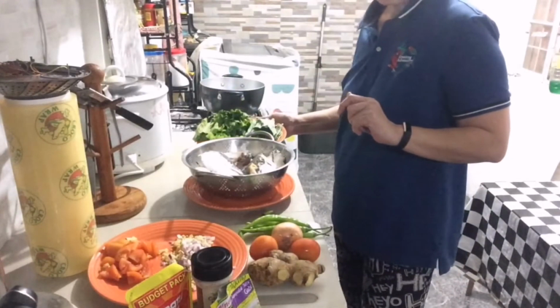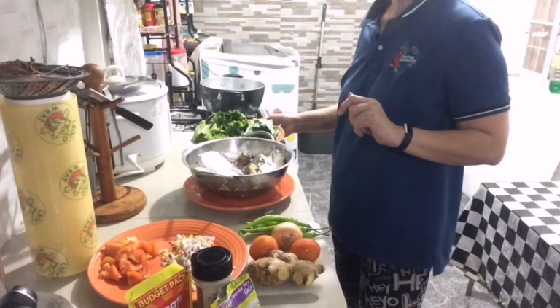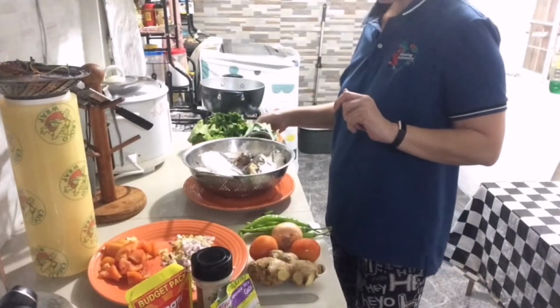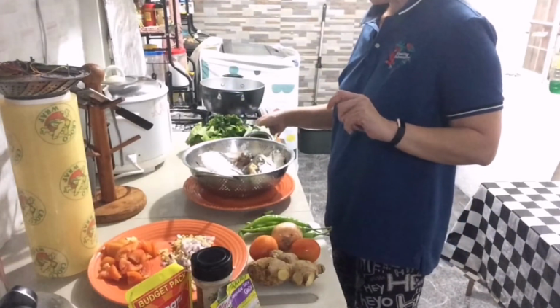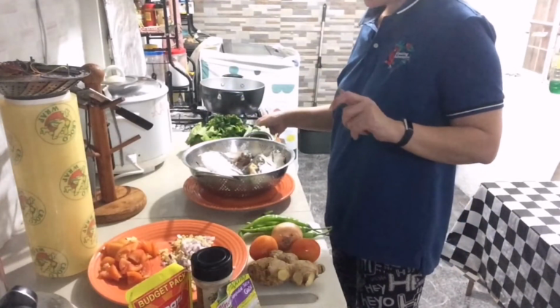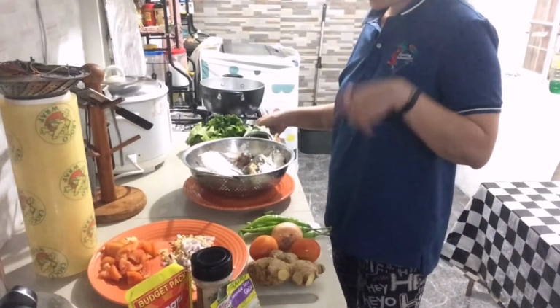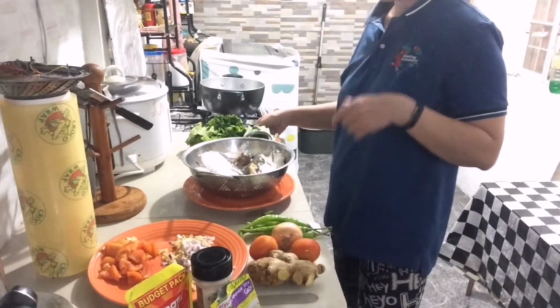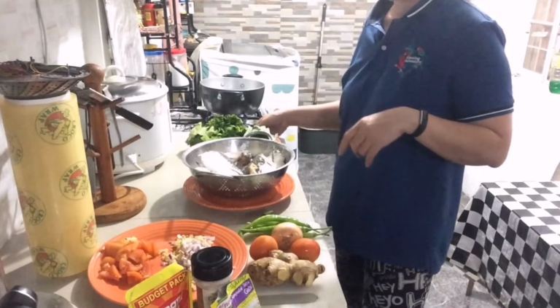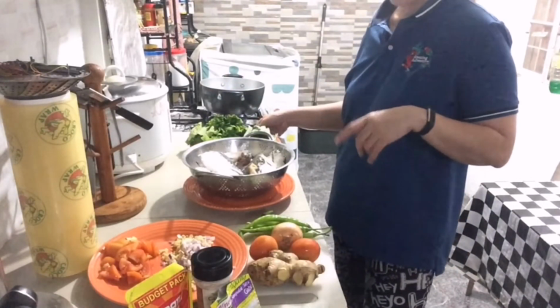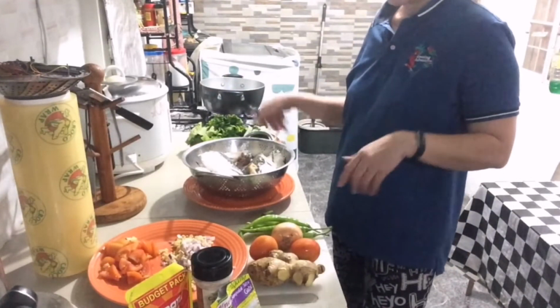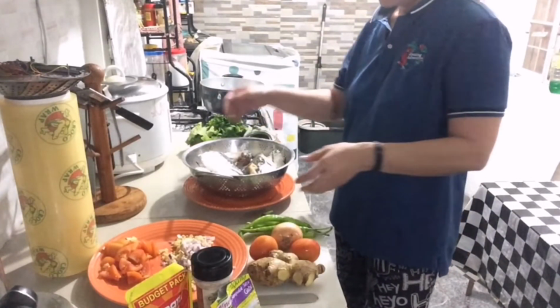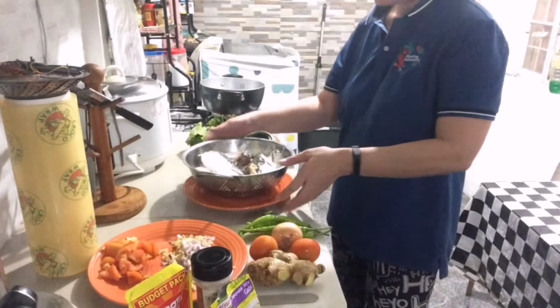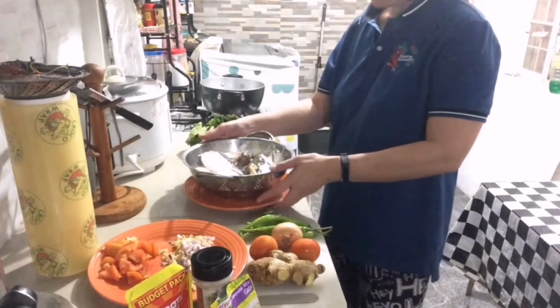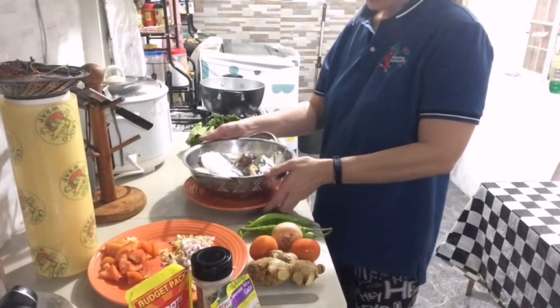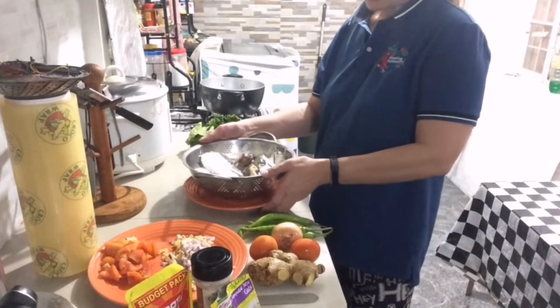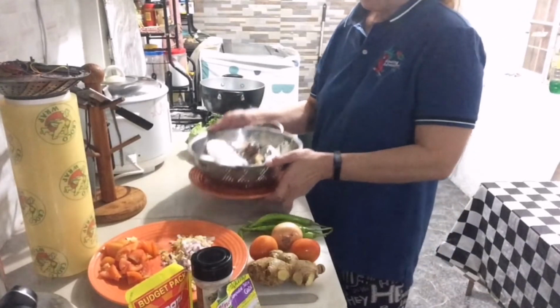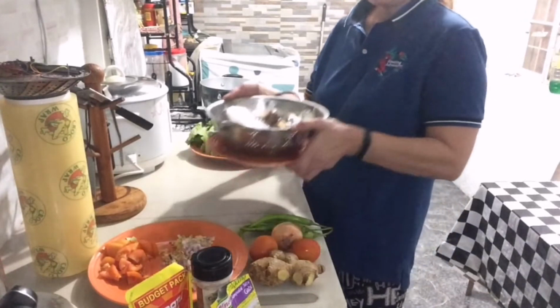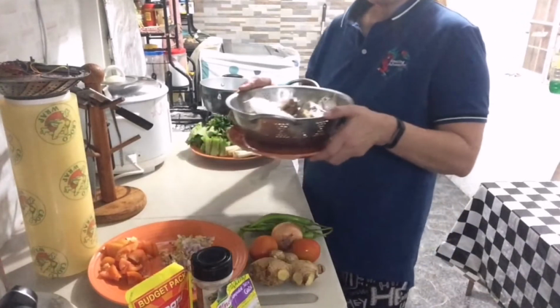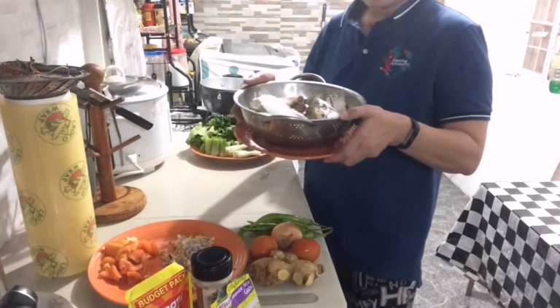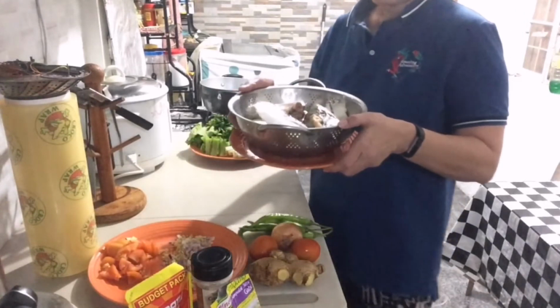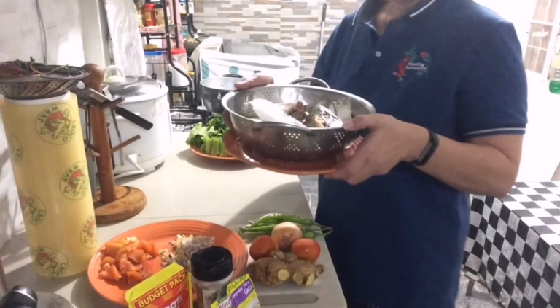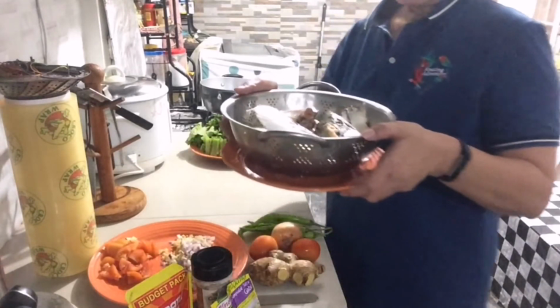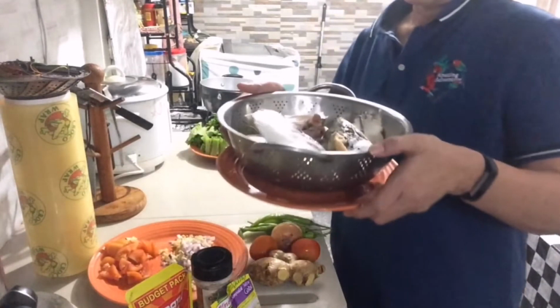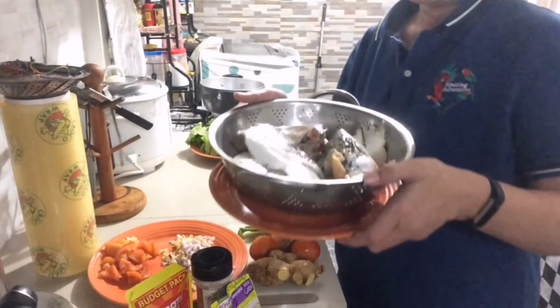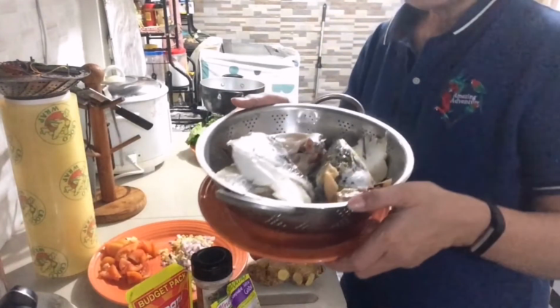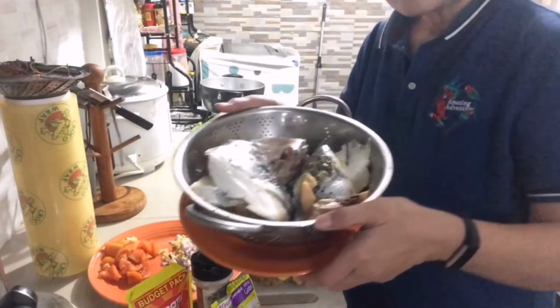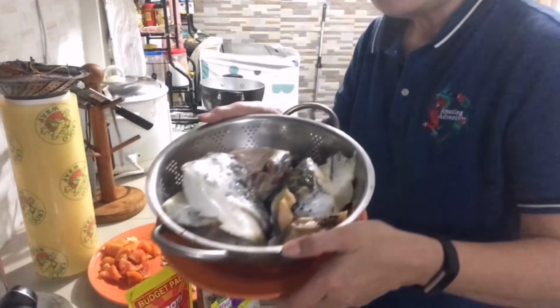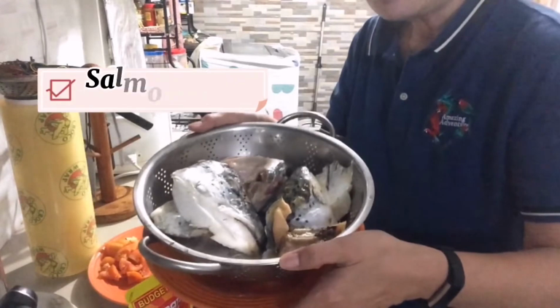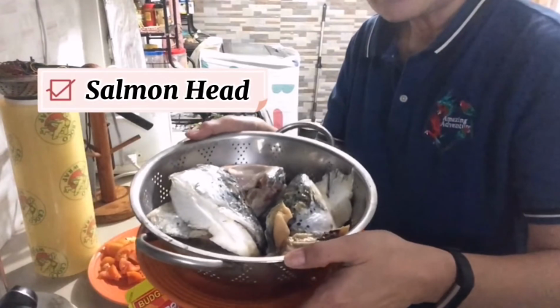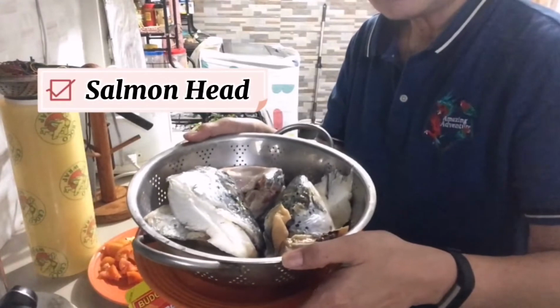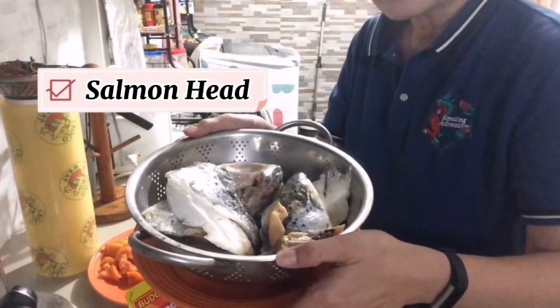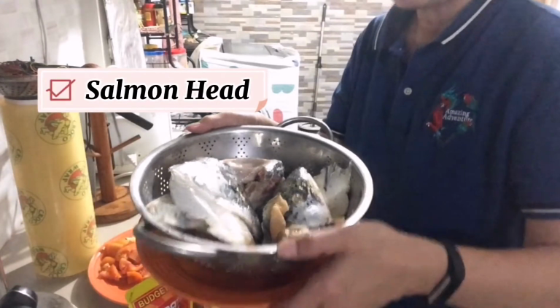Try nyo guys. May aftertaste siya. And siyempre, ito ang ating main na ingredients — ang ulo ng salmon.